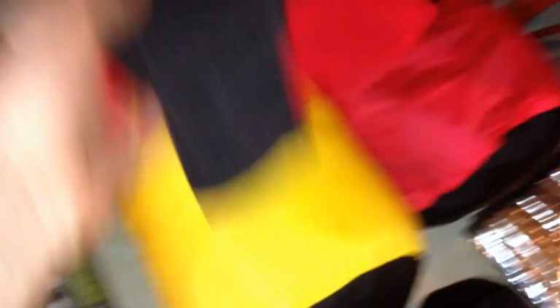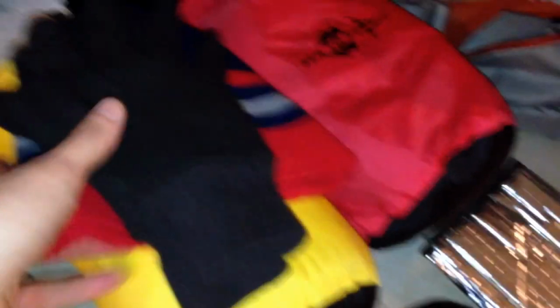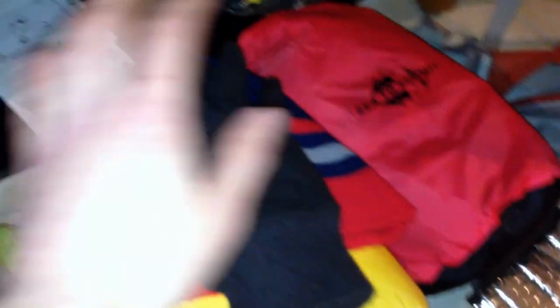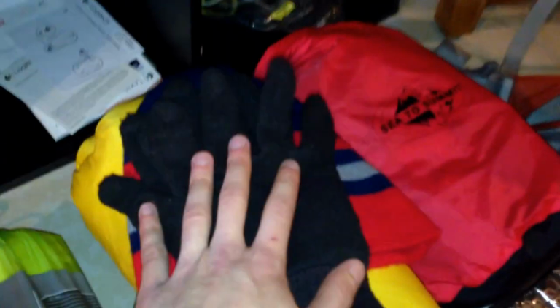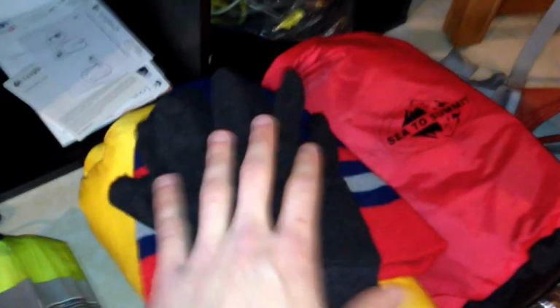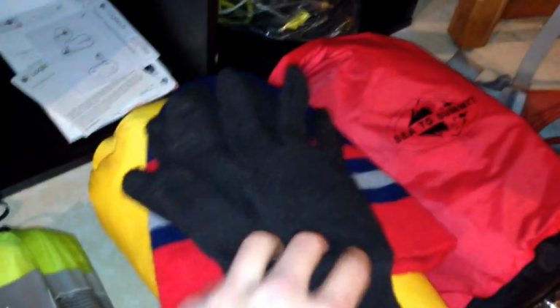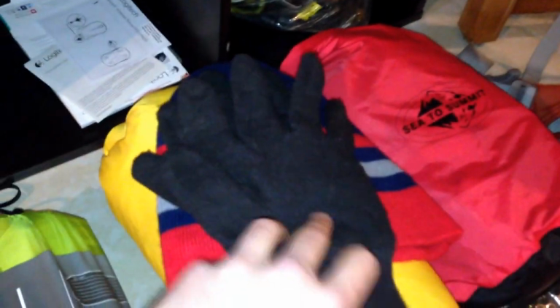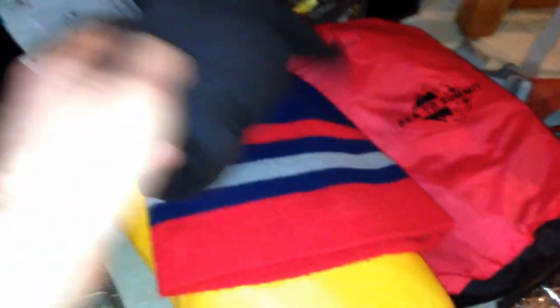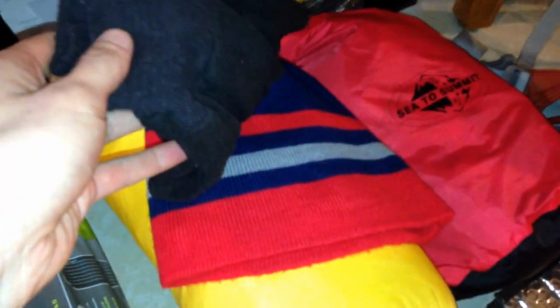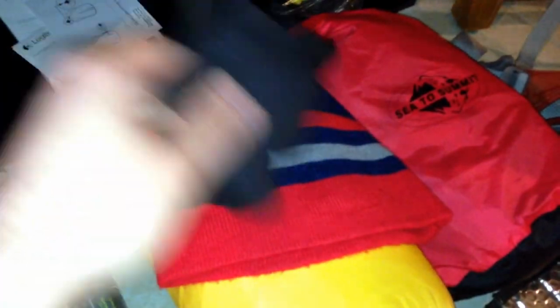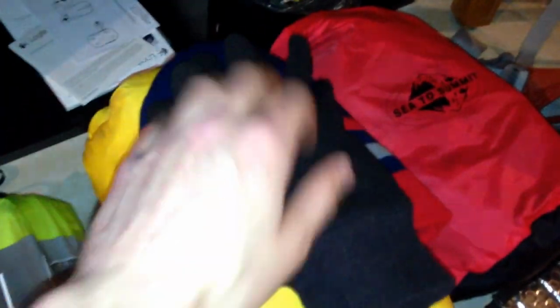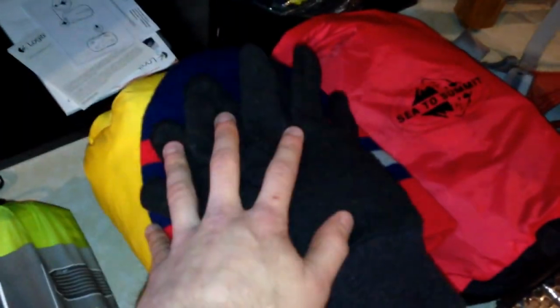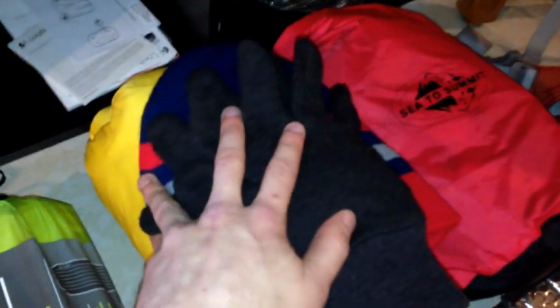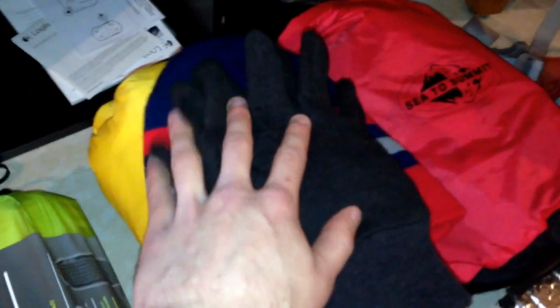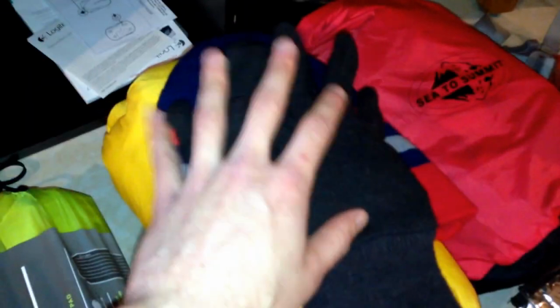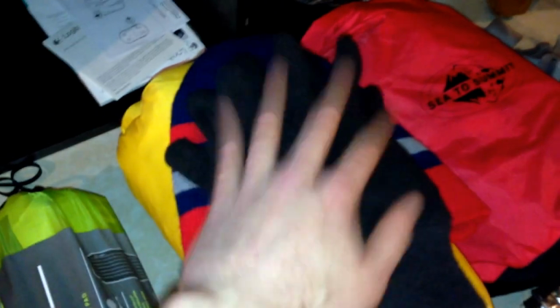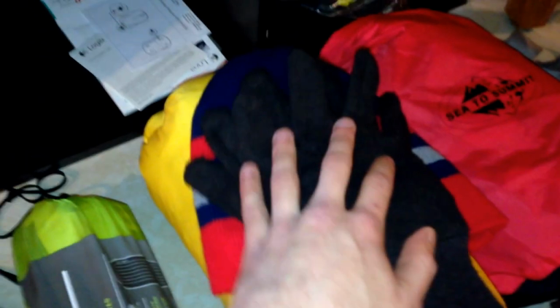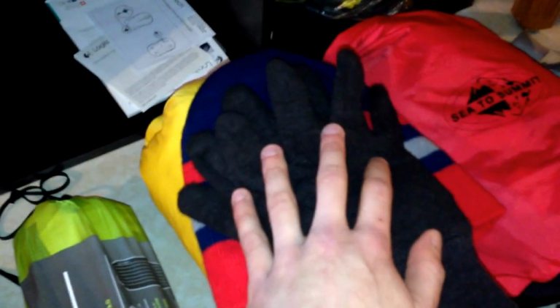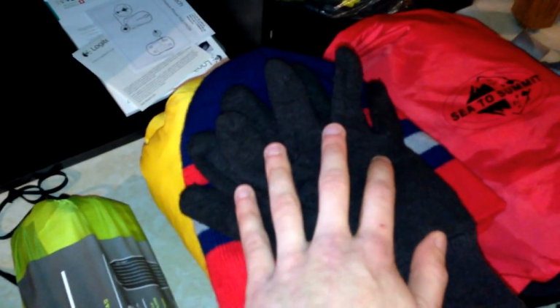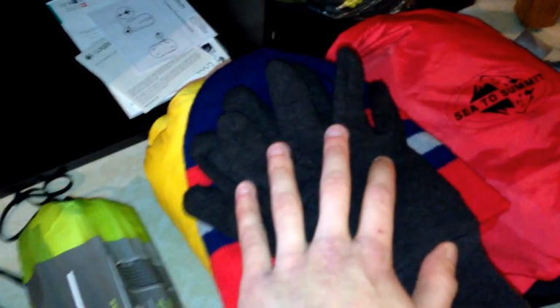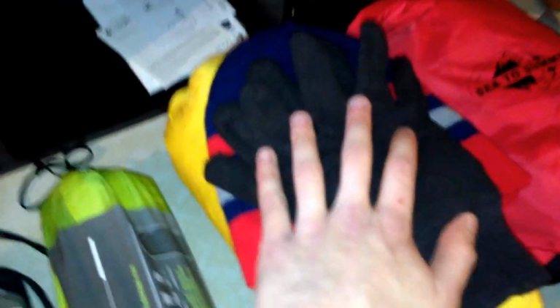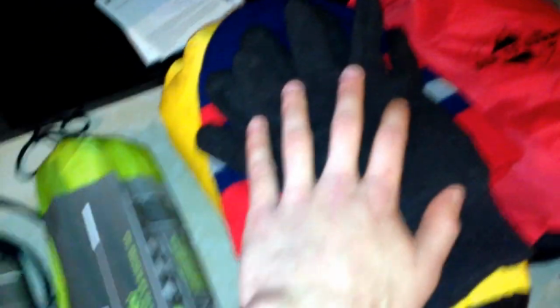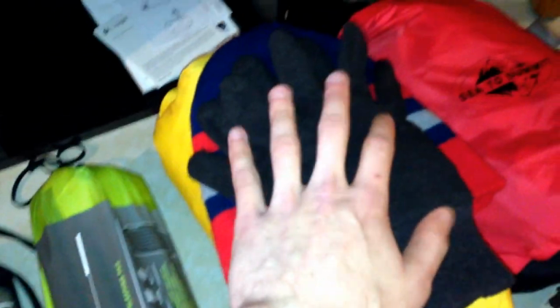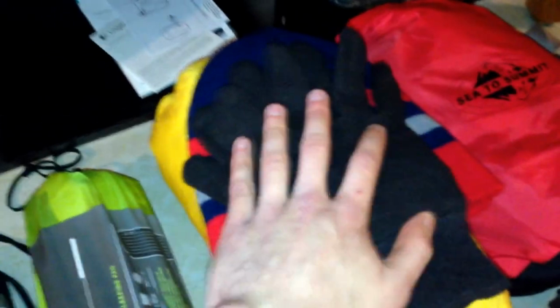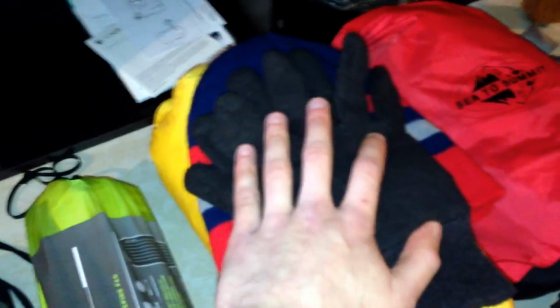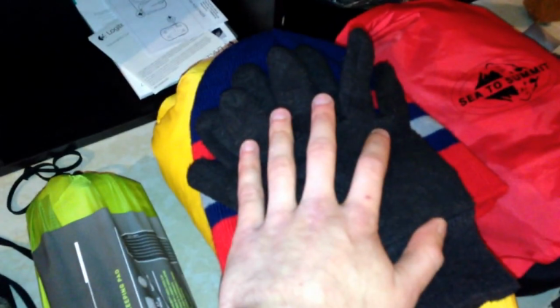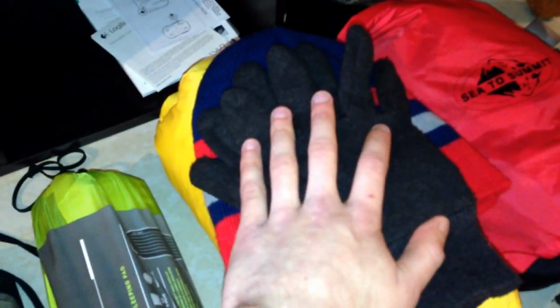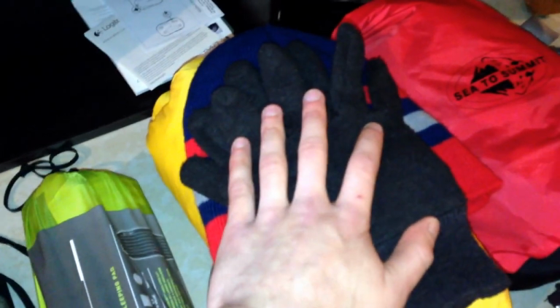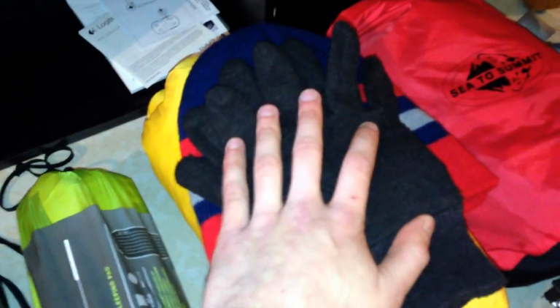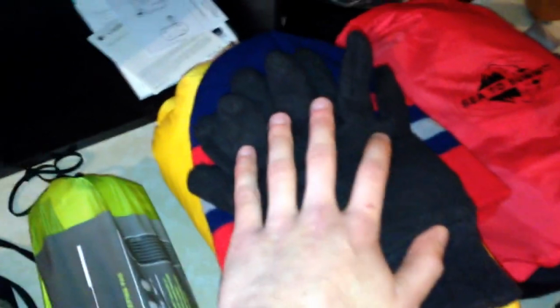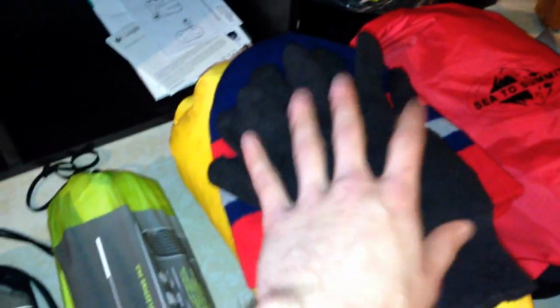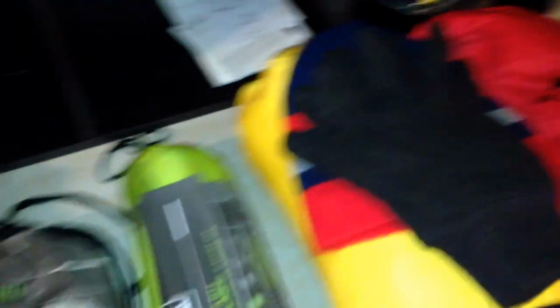I also have an extra hat and gloves just in case. These are going to be in just the pocket of my bag. Saturday night it's supposed to get pretty cold, so I have these just in case.